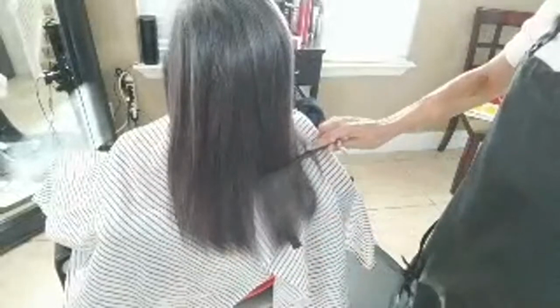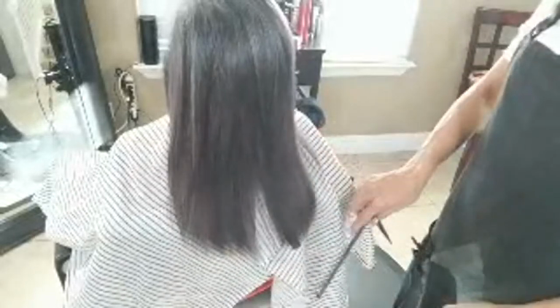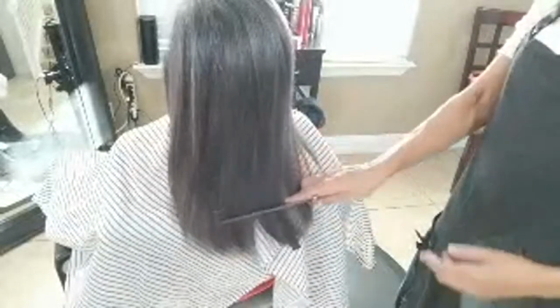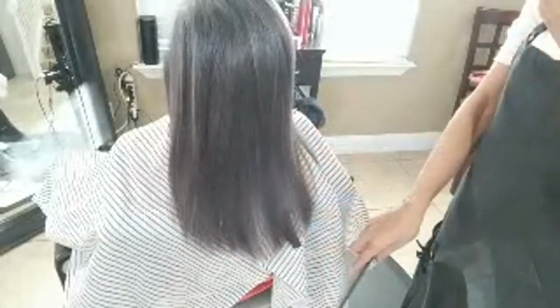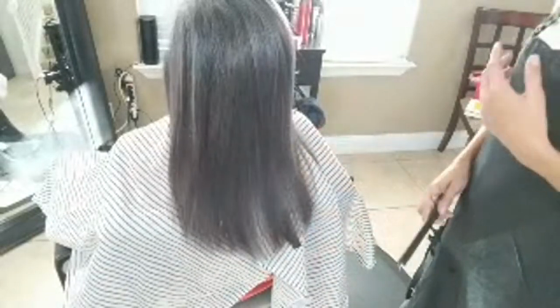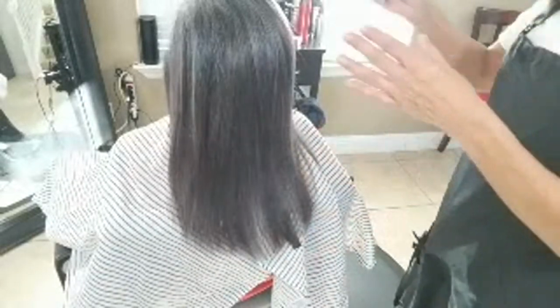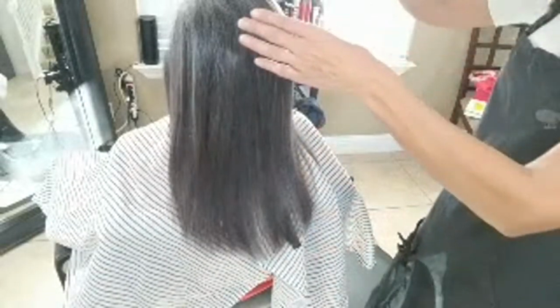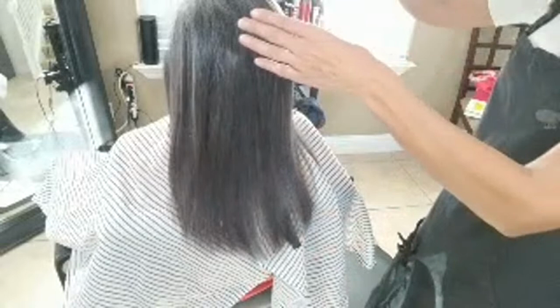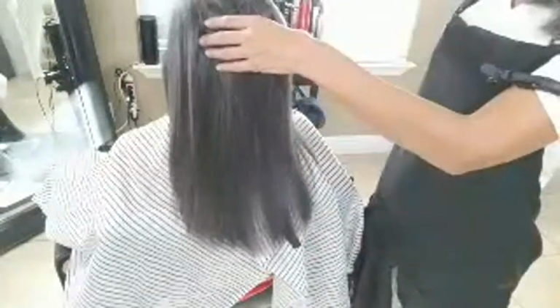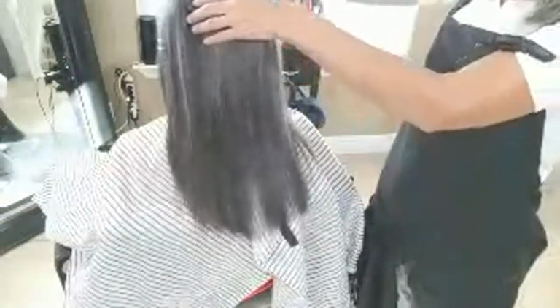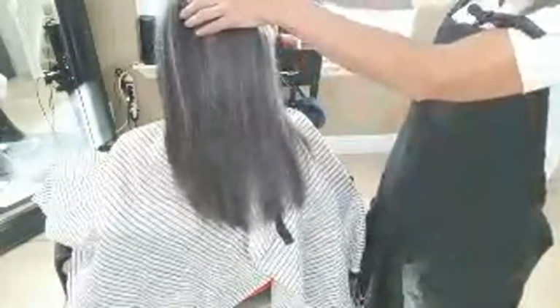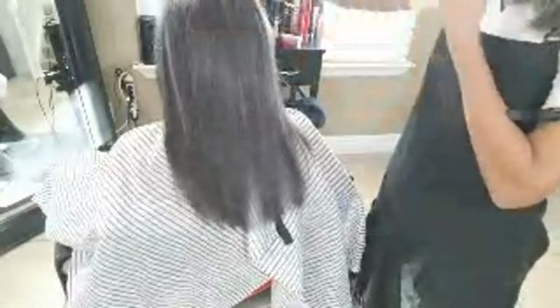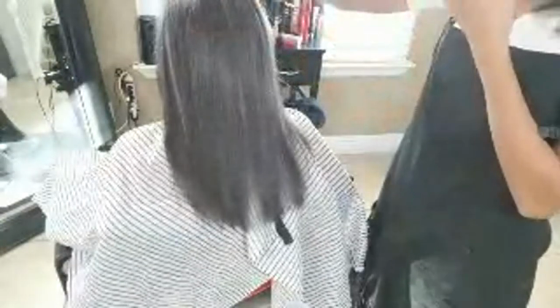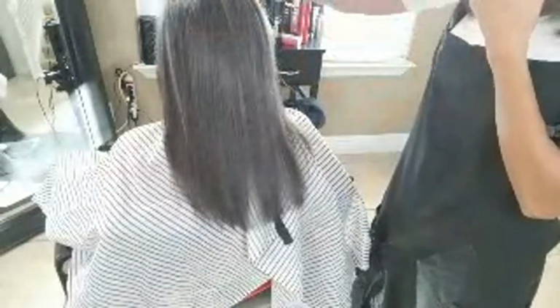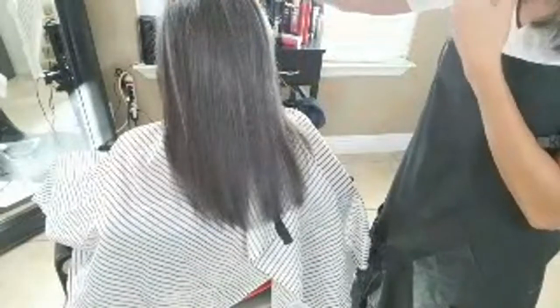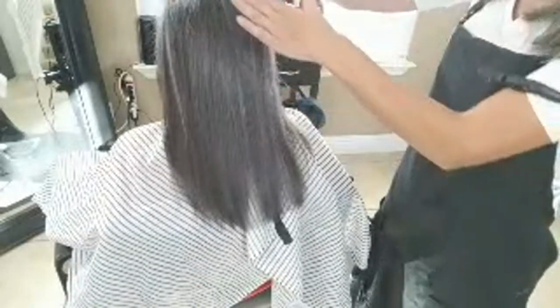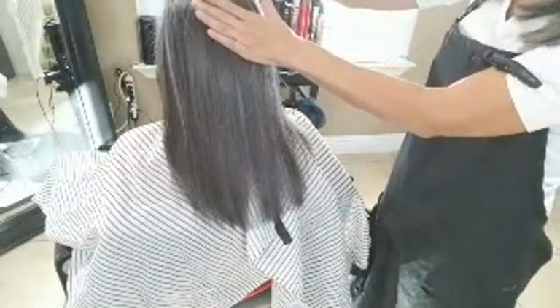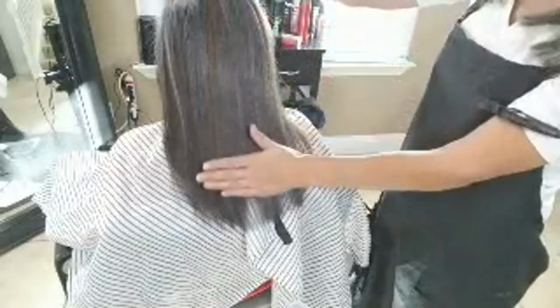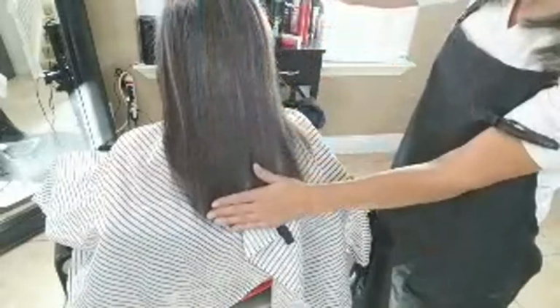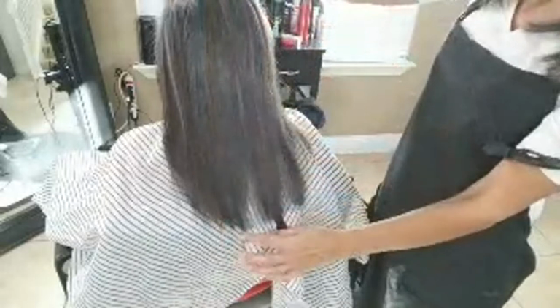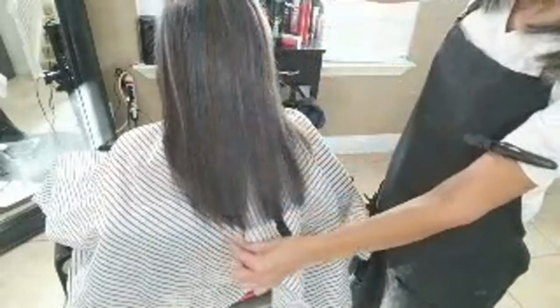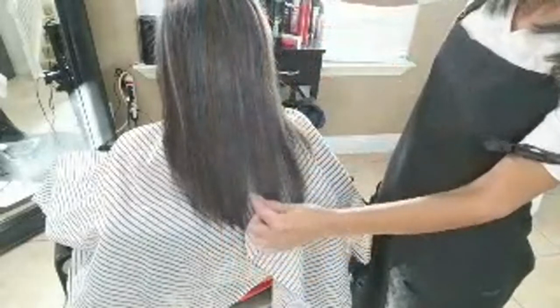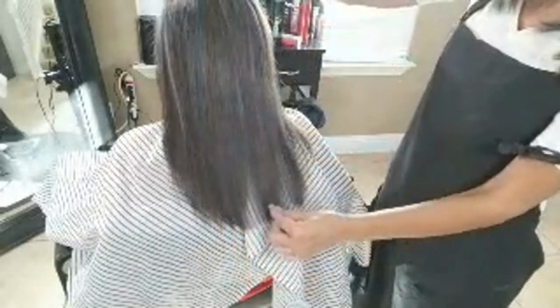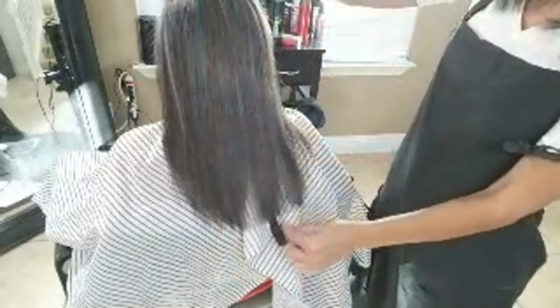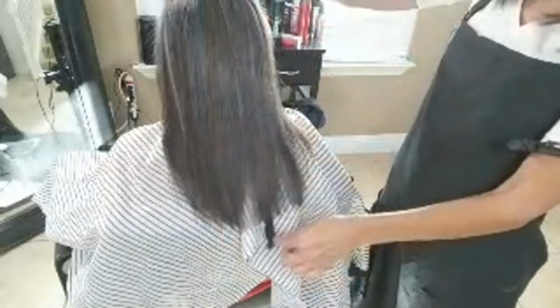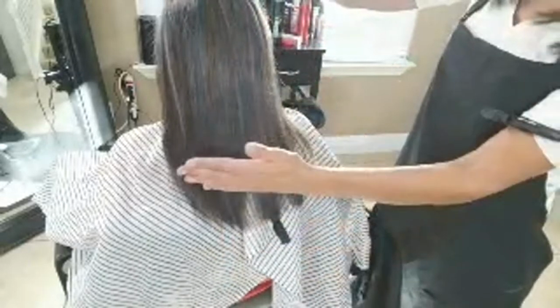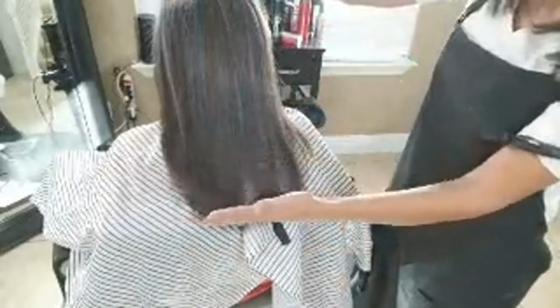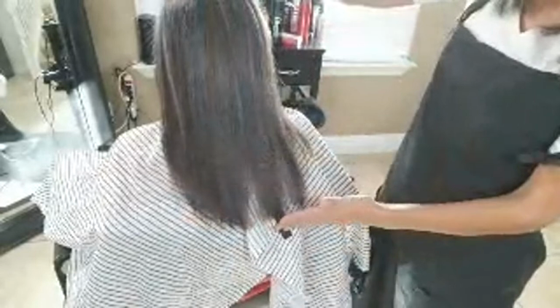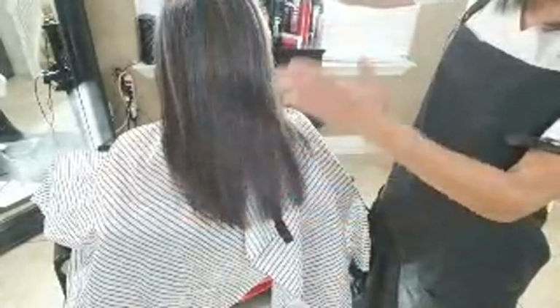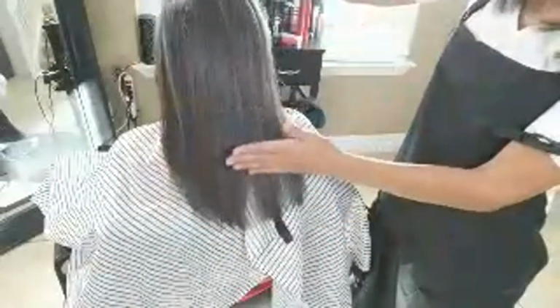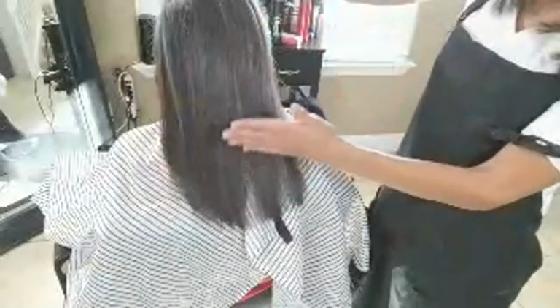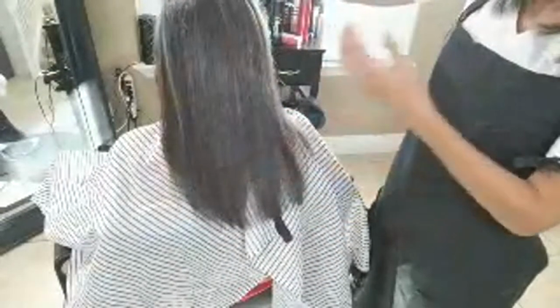The next thing that is so important: you've got to put your head down — or your sister's, whoever you're cutting. If you don't put the head down, the back line comes out jagged. When you're cutting the back line, the head has to be down.